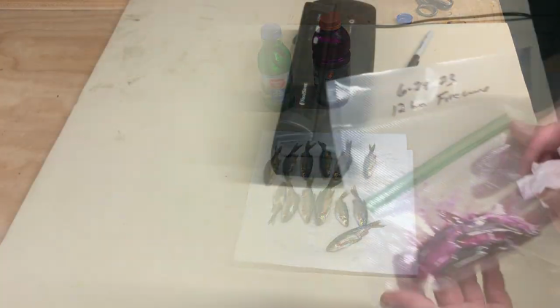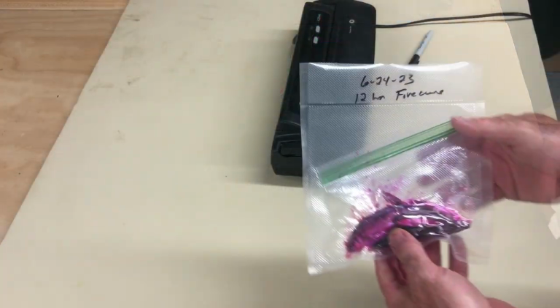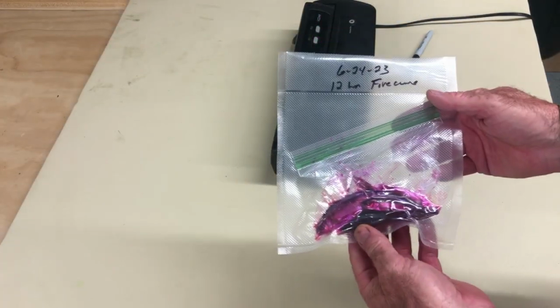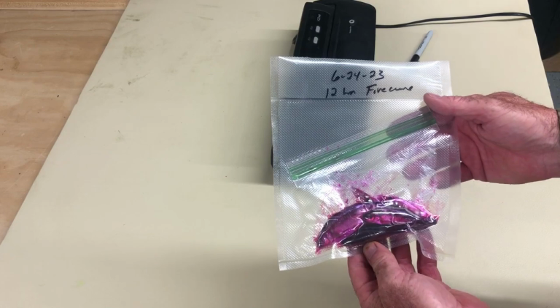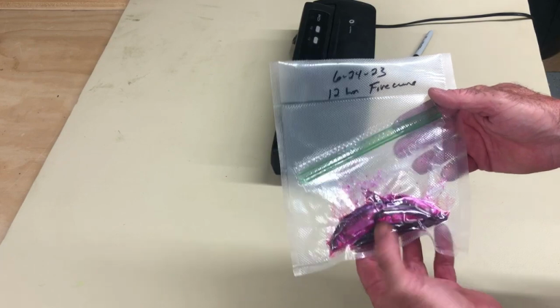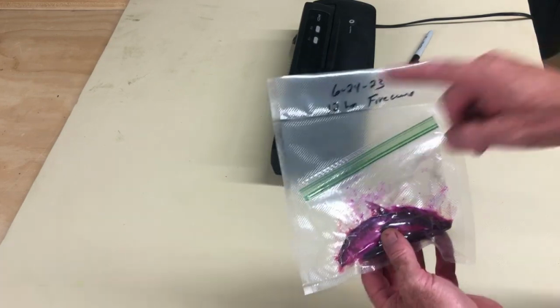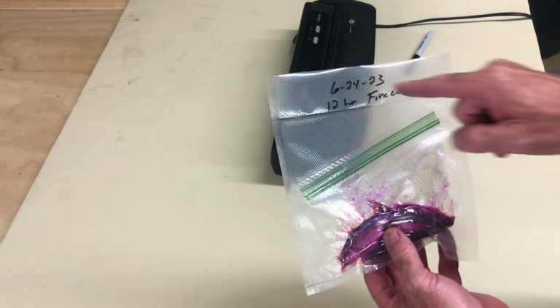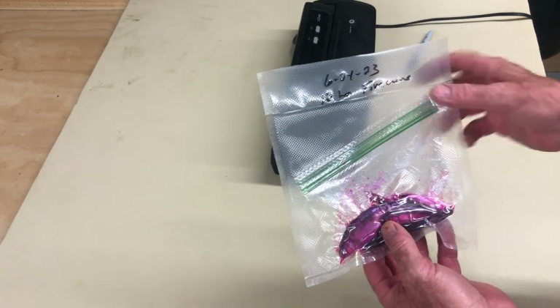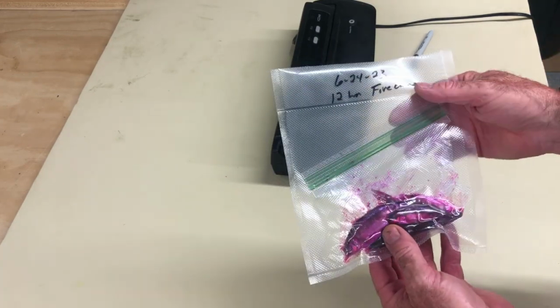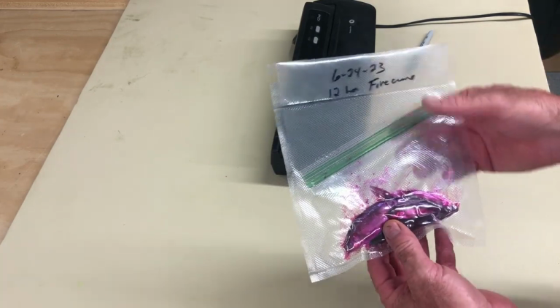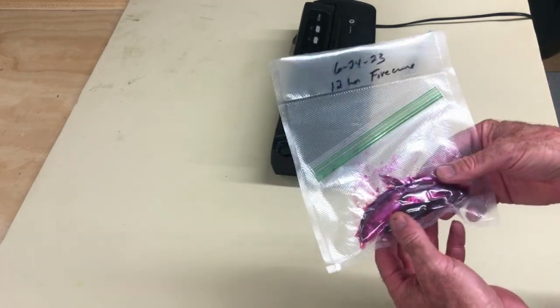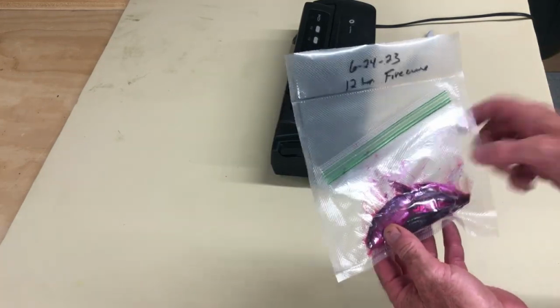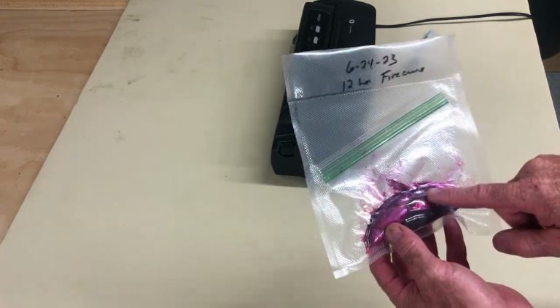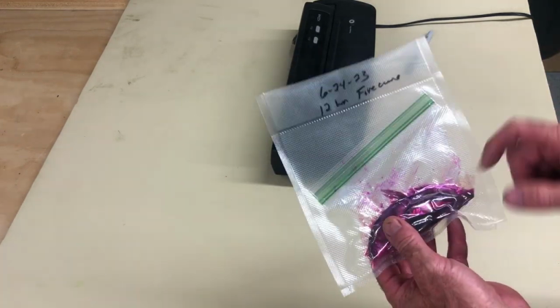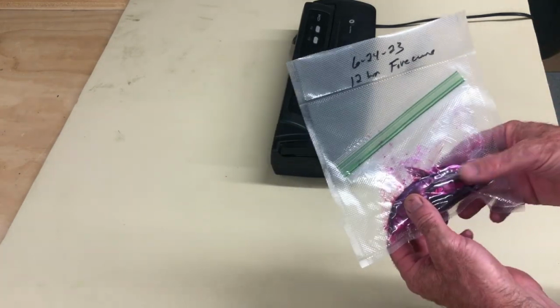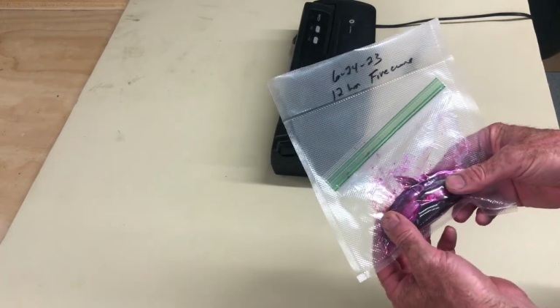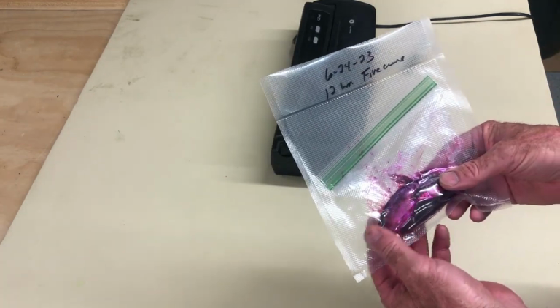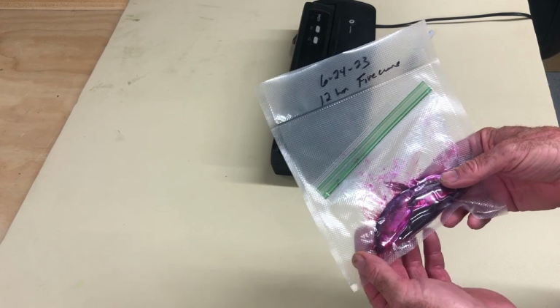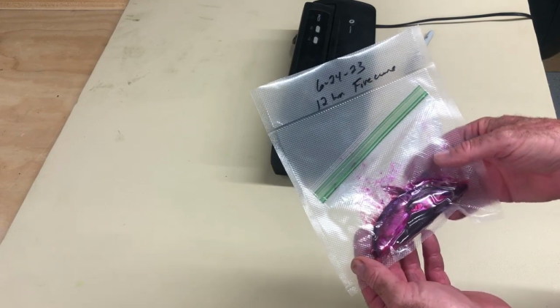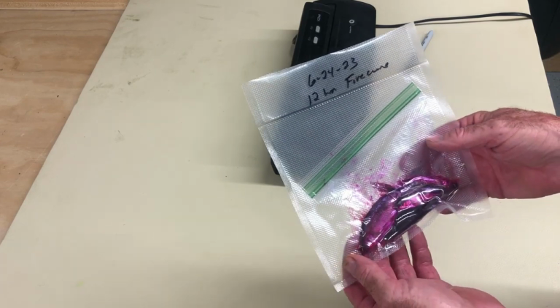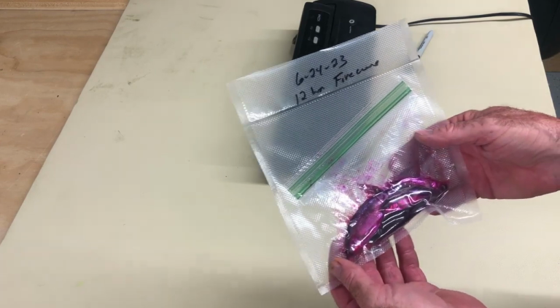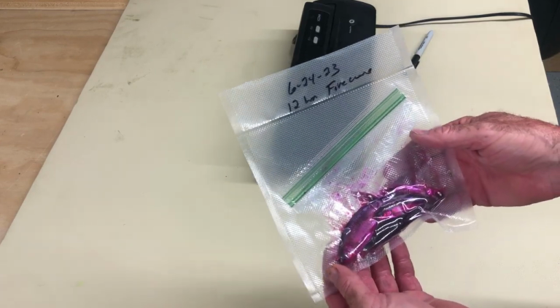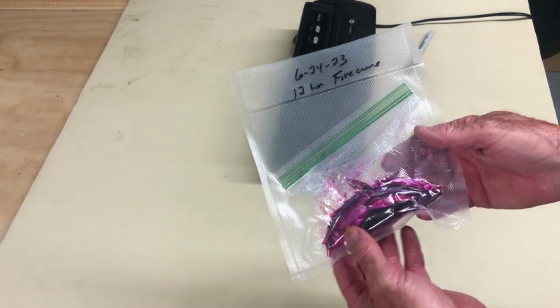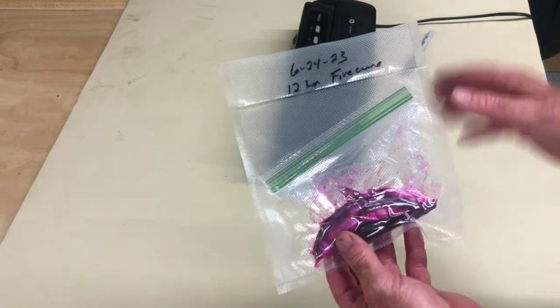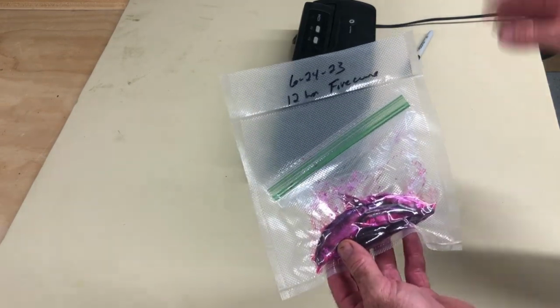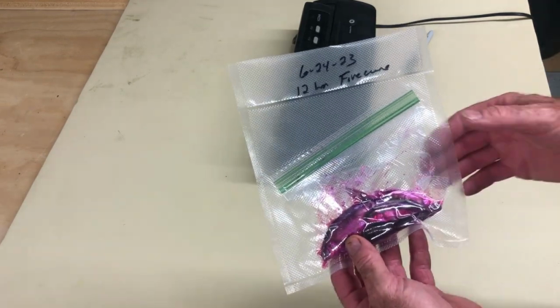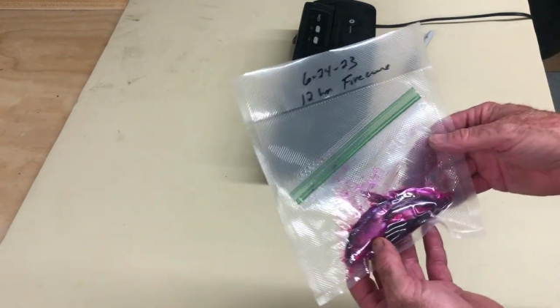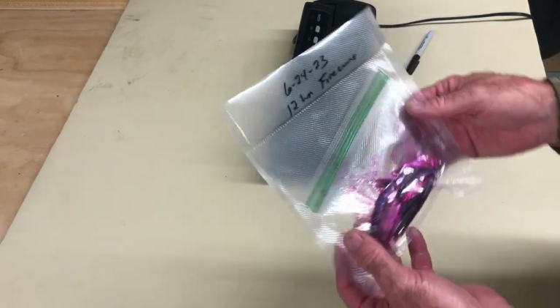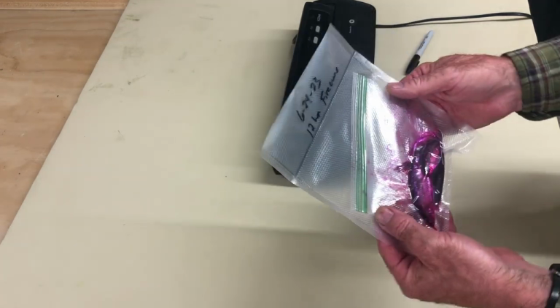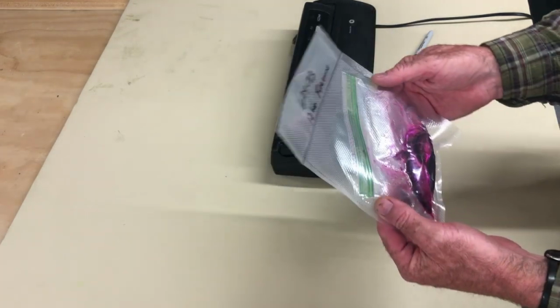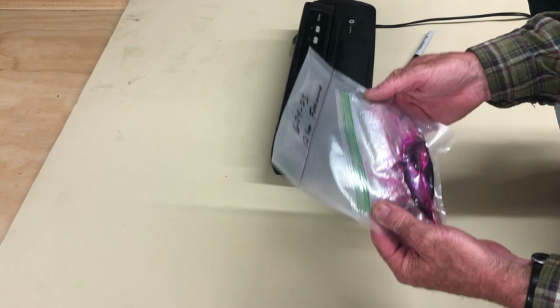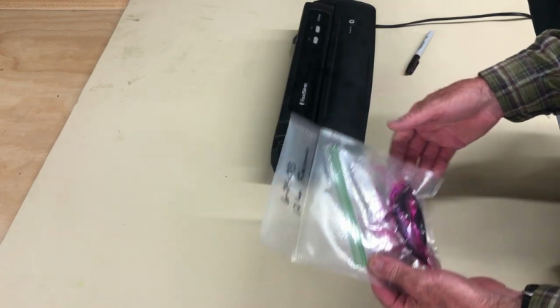Here's what we got. I labeled it 6-24-23 — it was a 12-hour fire cure. I'll go ahead and package the rest of these up and put them in the freezer.